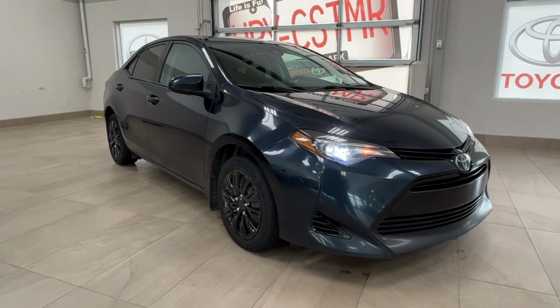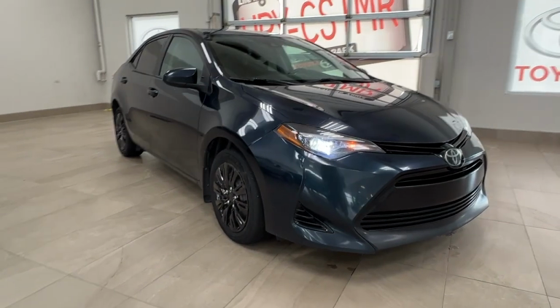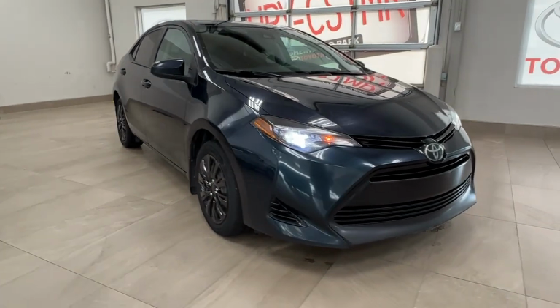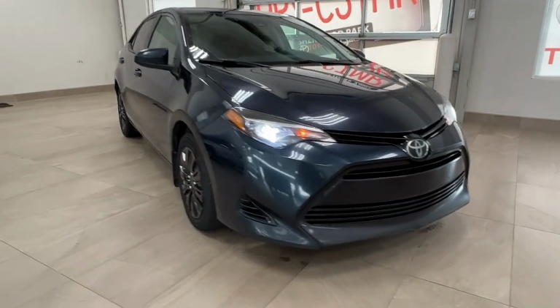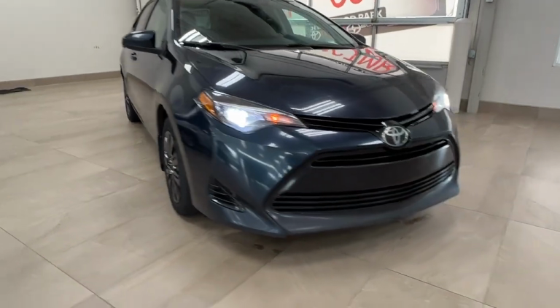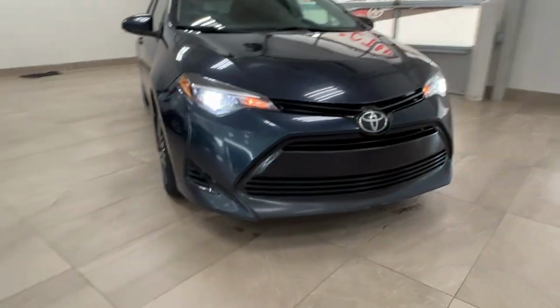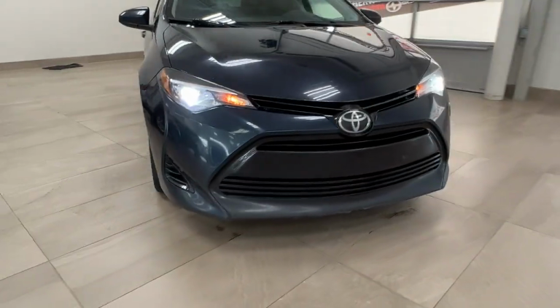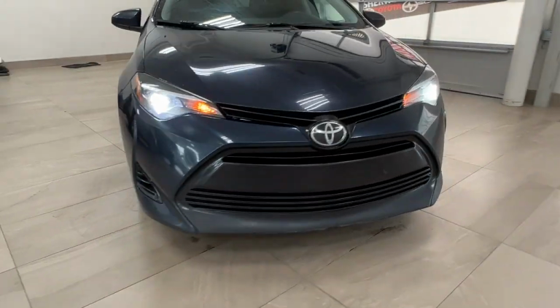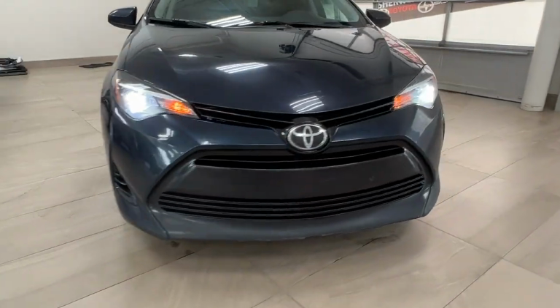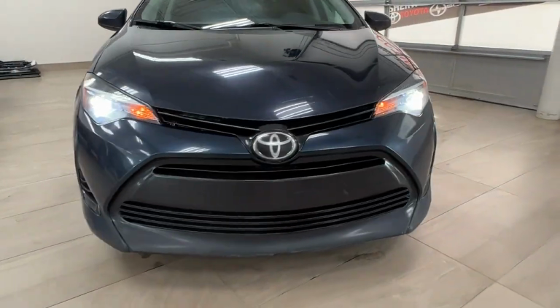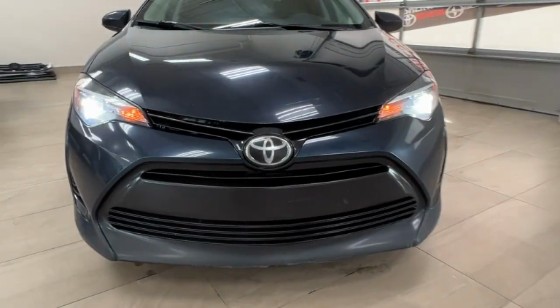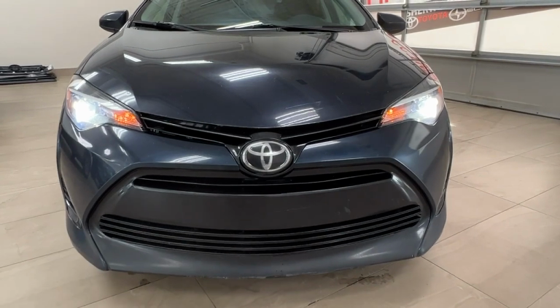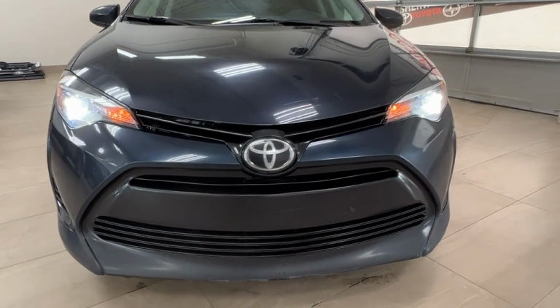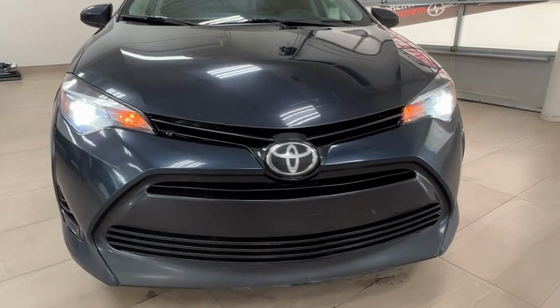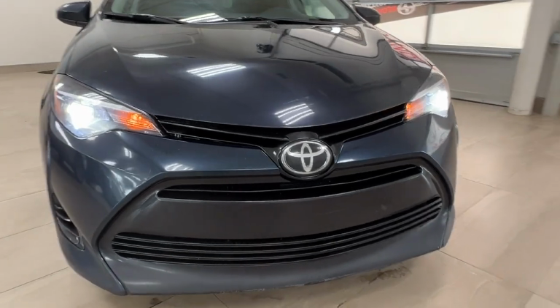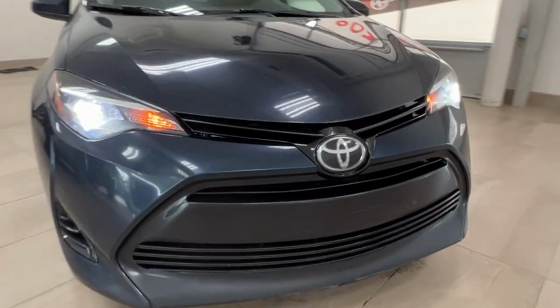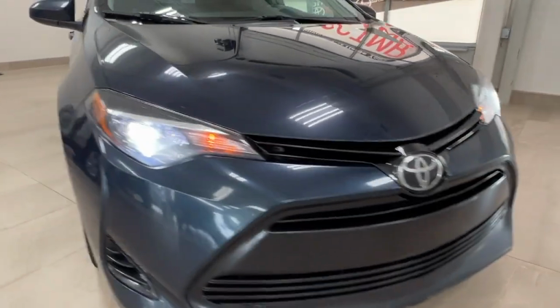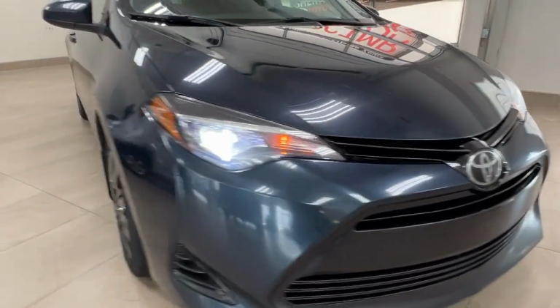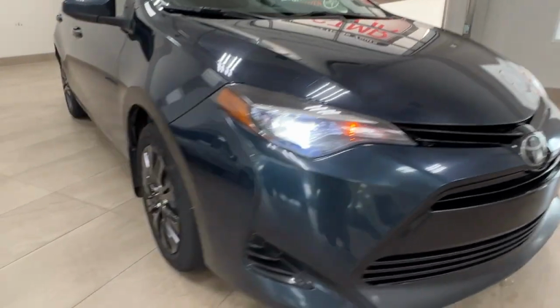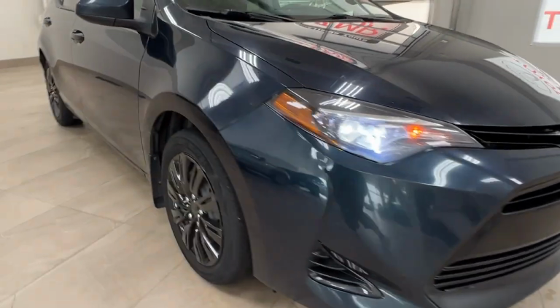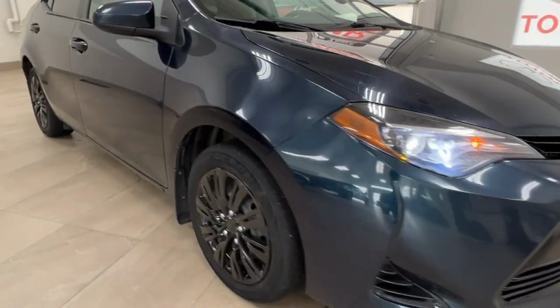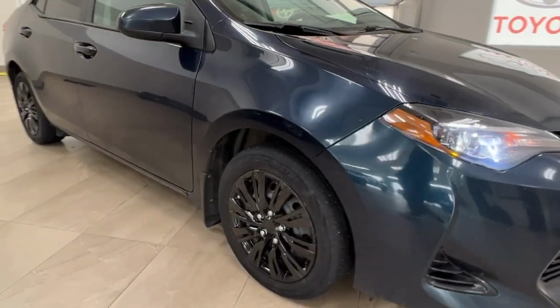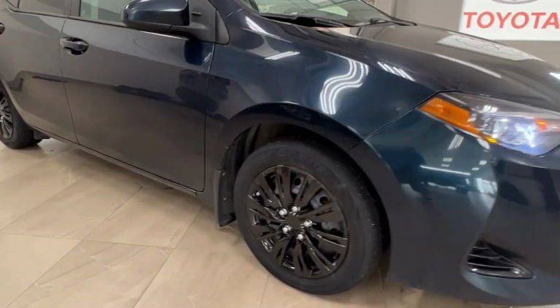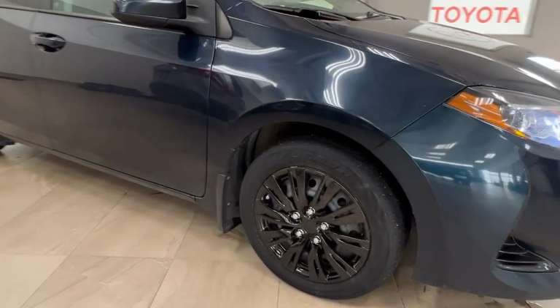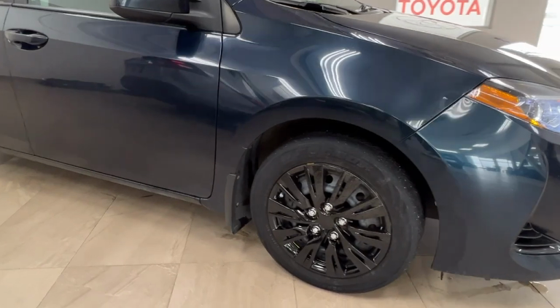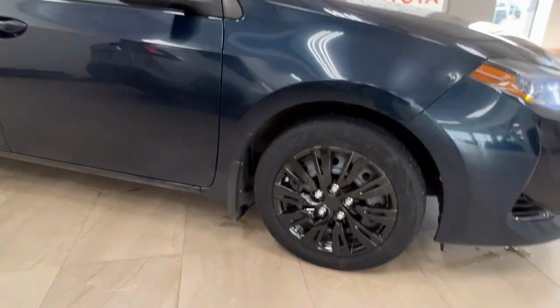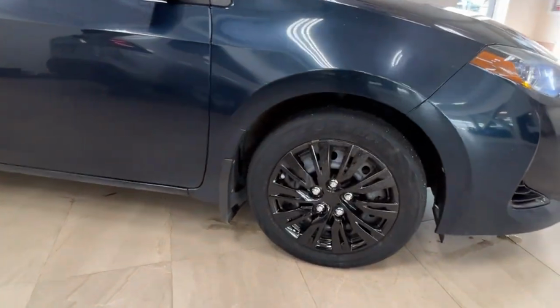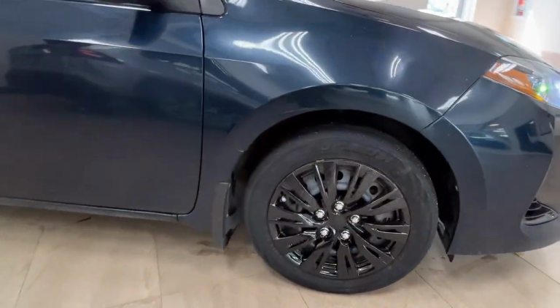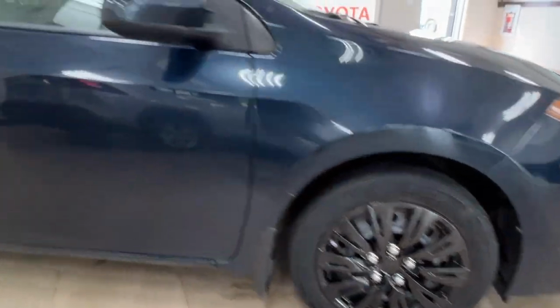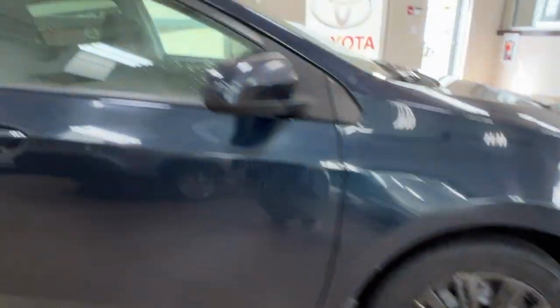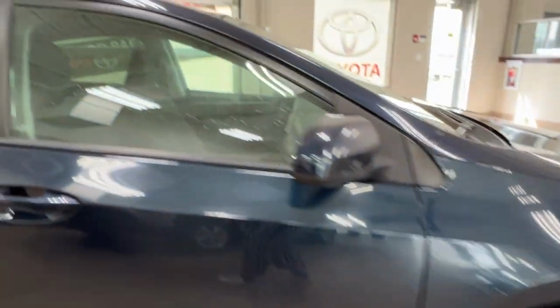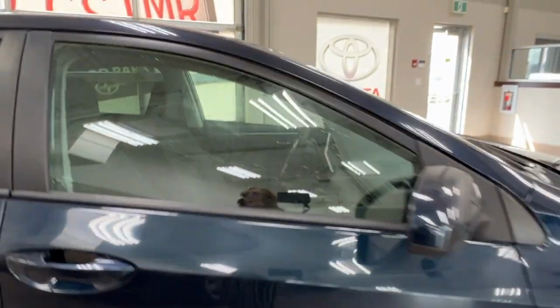So we're starting at the front here. We have our LED headlights and customary daytime running lights. As we move on to the side, we have our steel panels and our side mirrors.